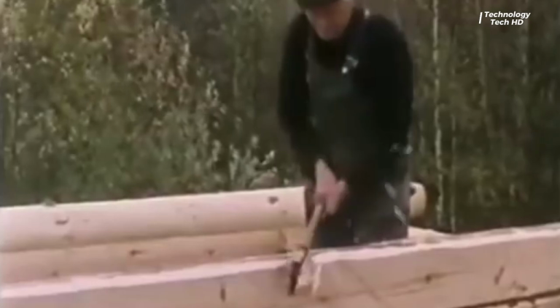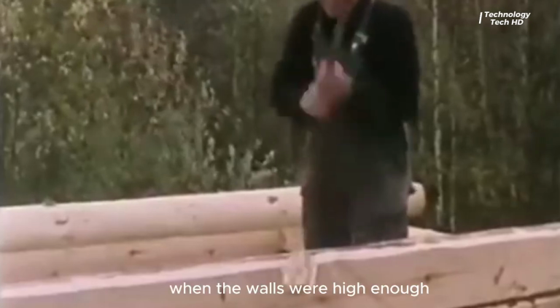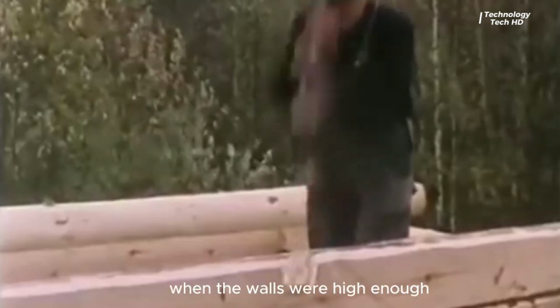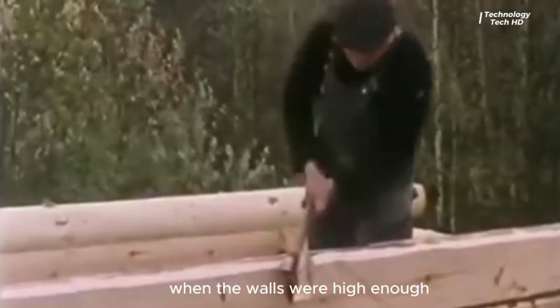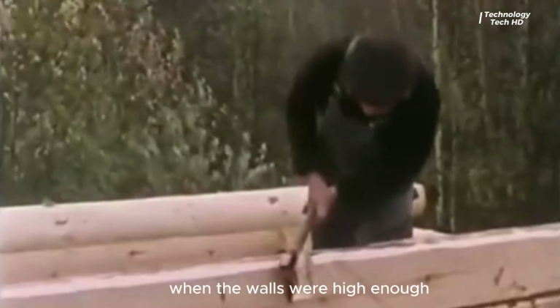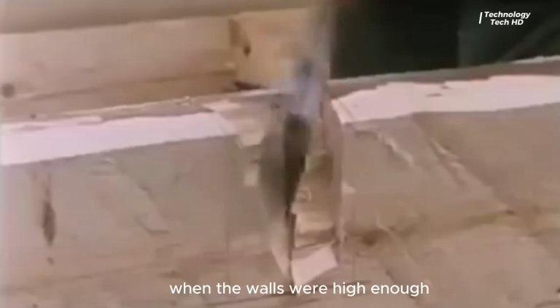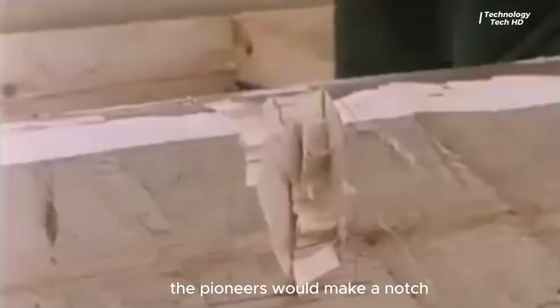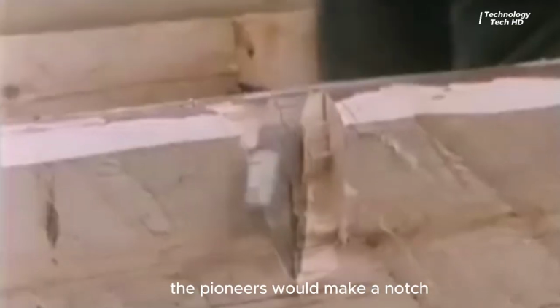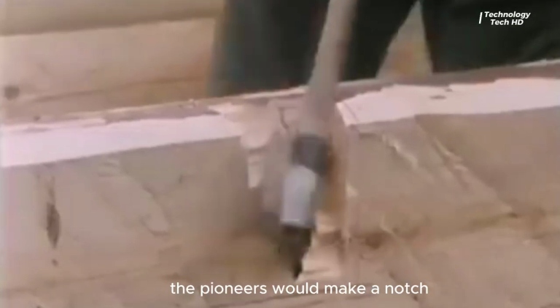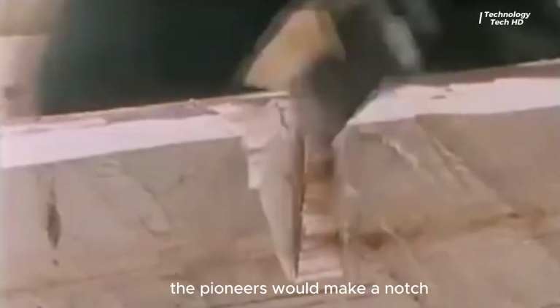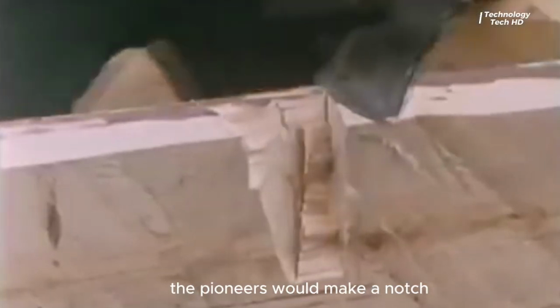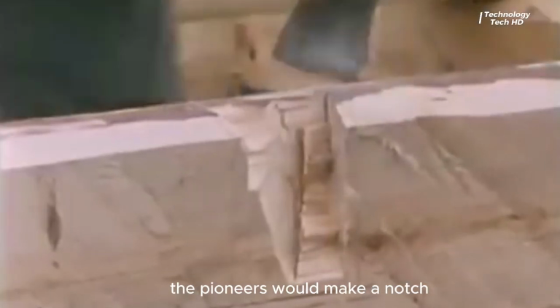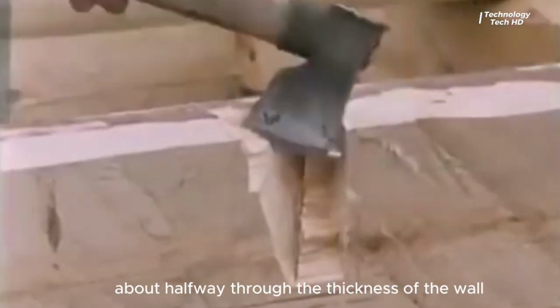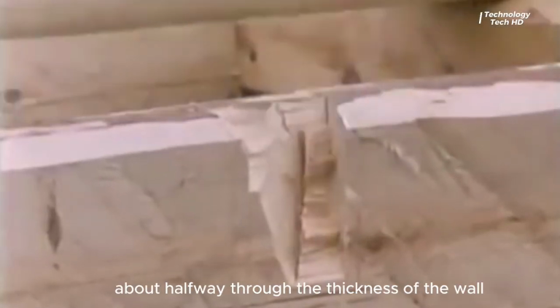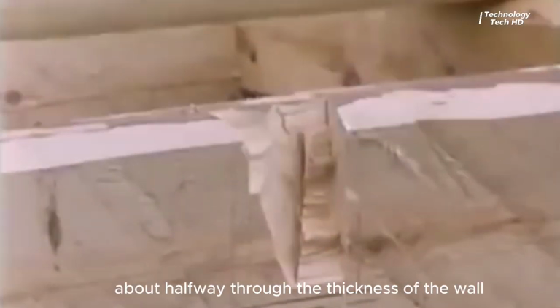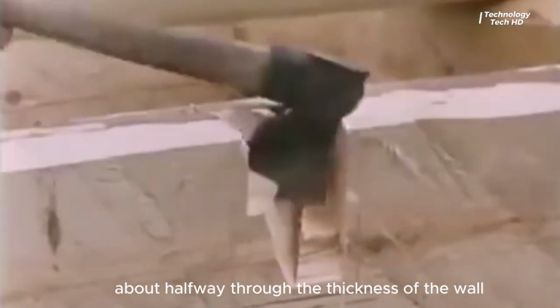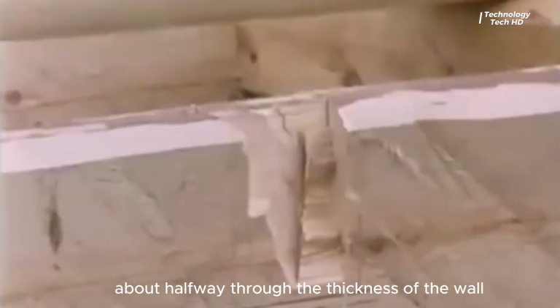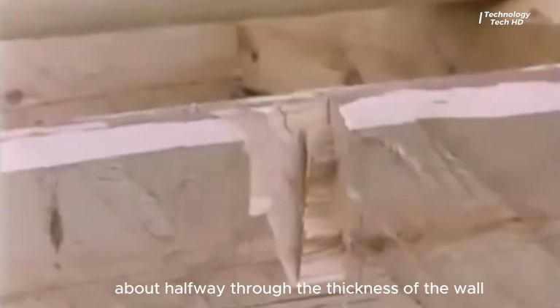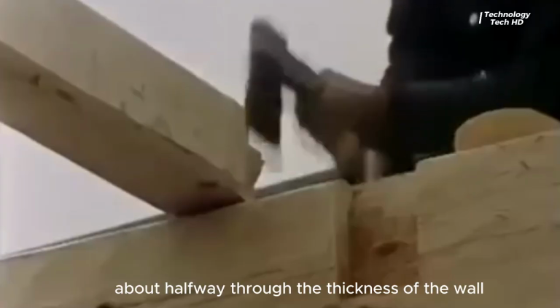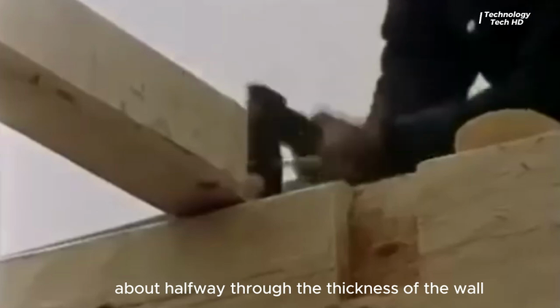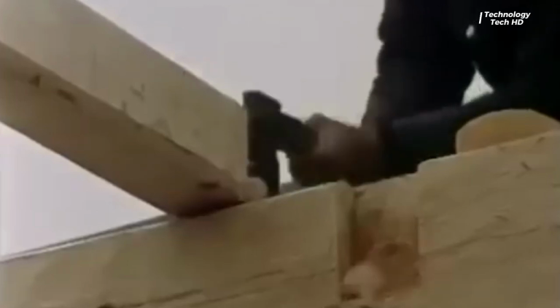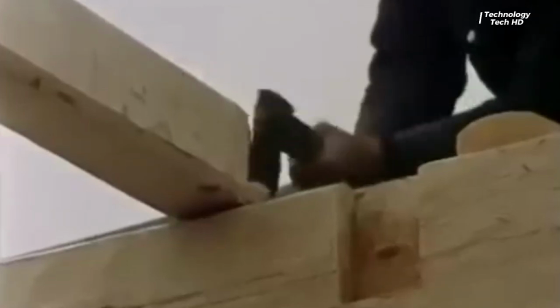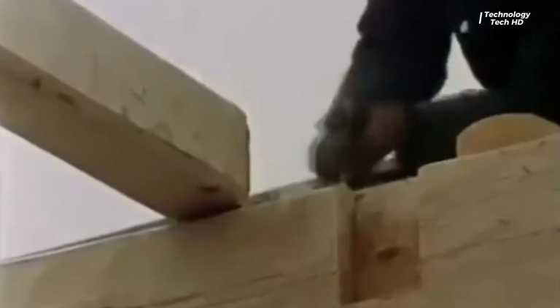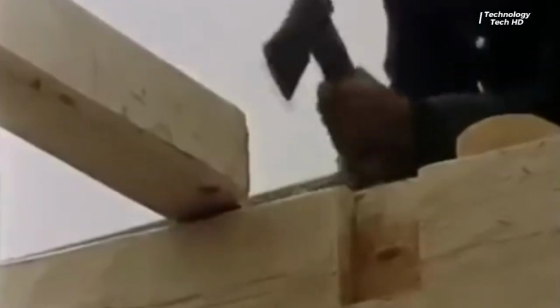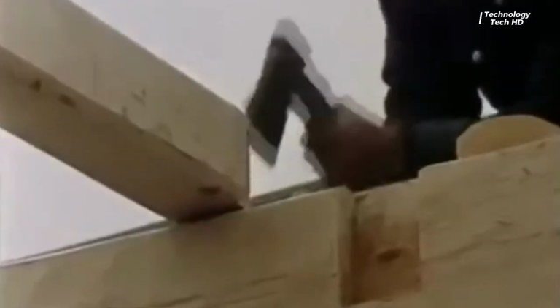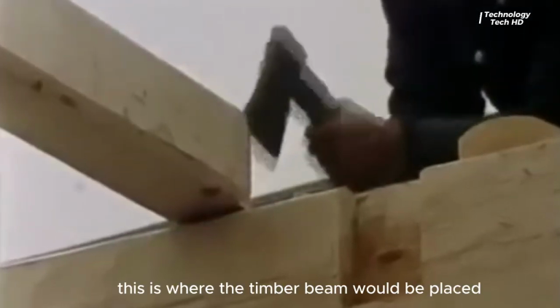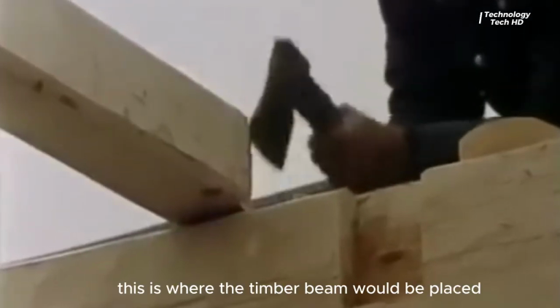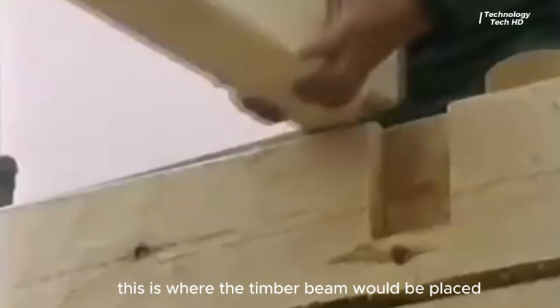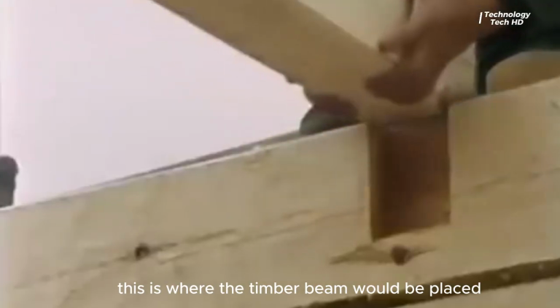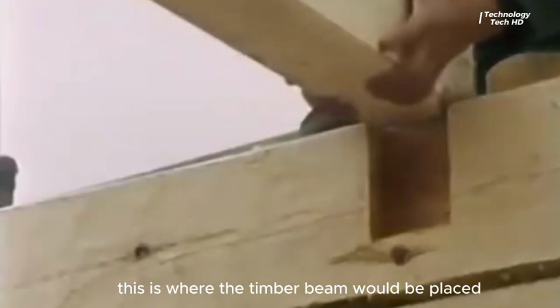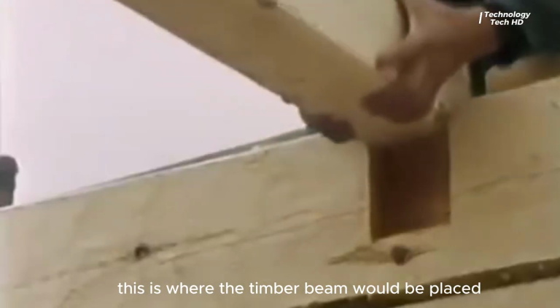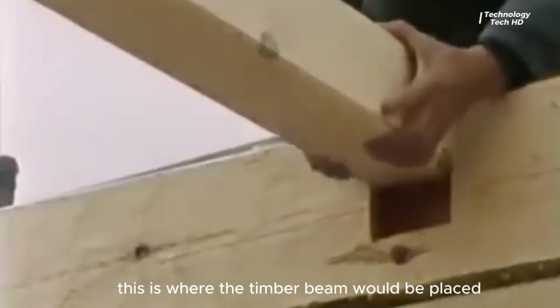When the walls were high enough, the pioneers would make a notch about halfway through the thickness of the wall. This is where the timber beam would be placed.